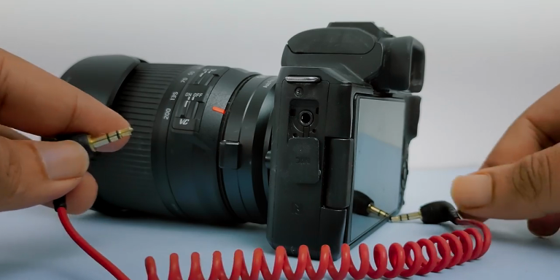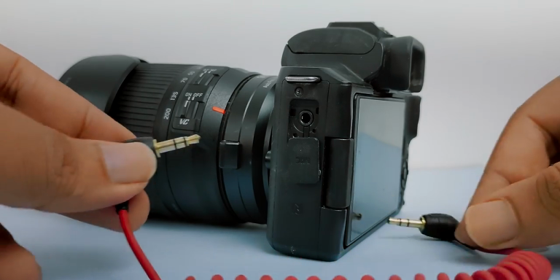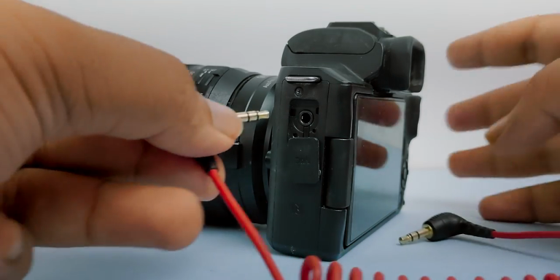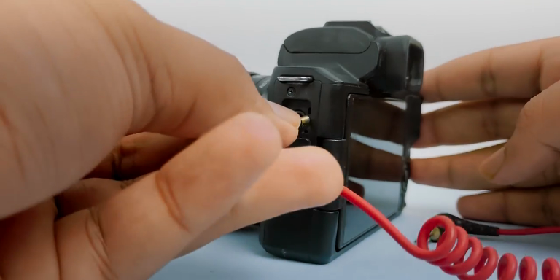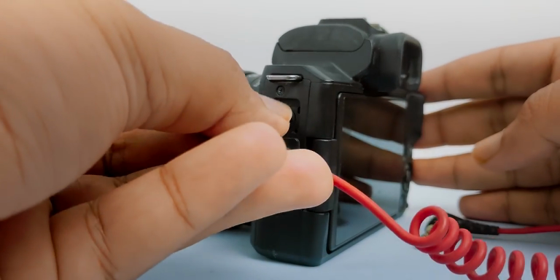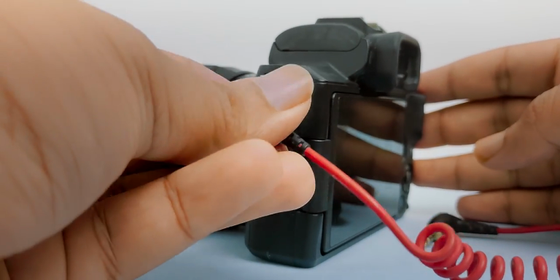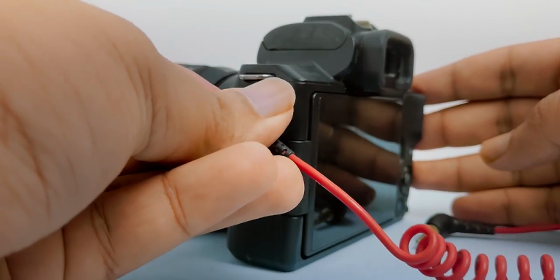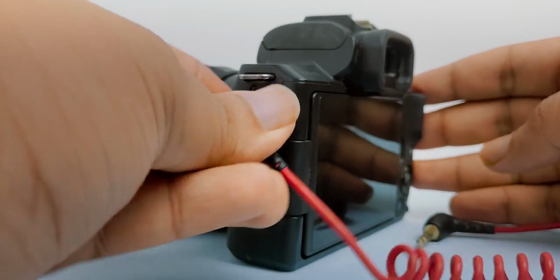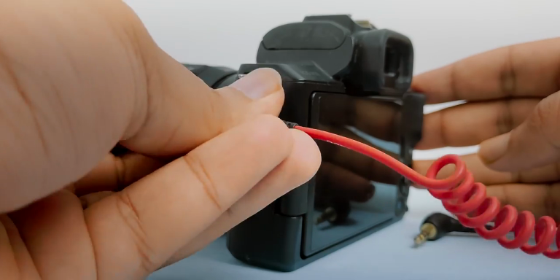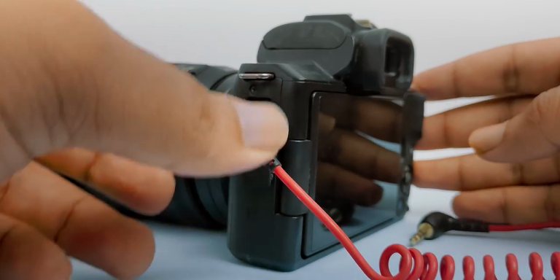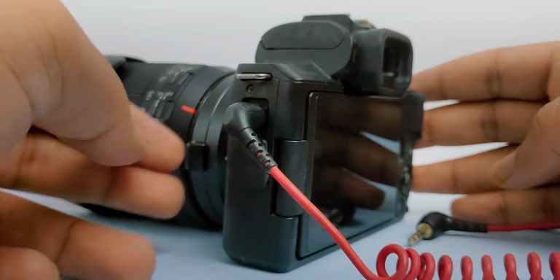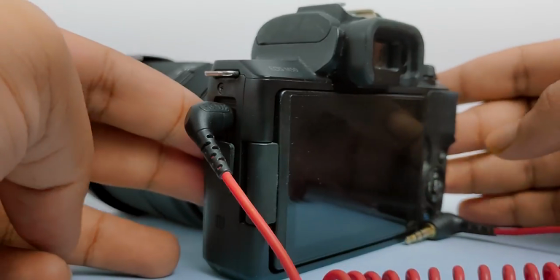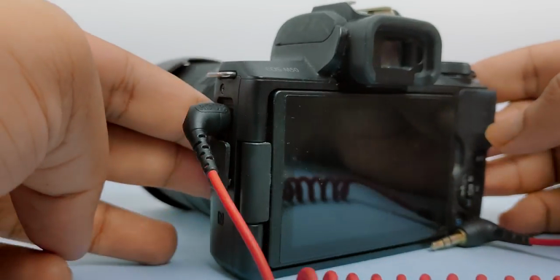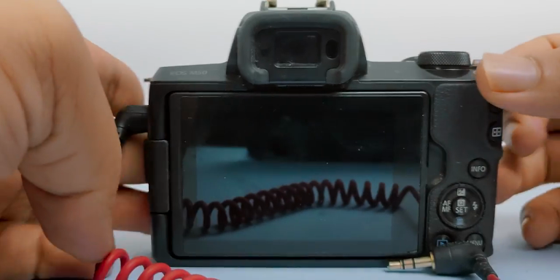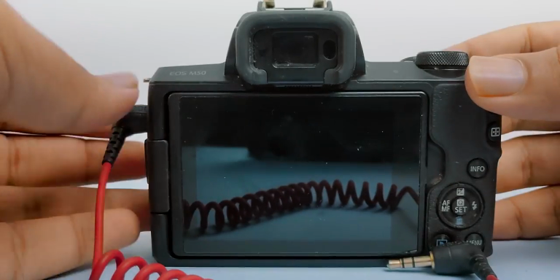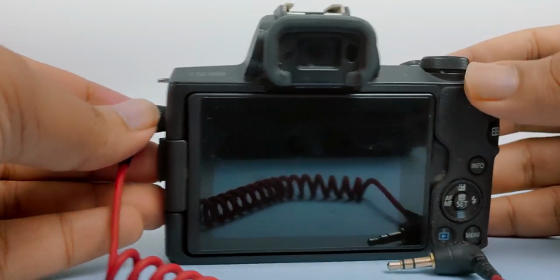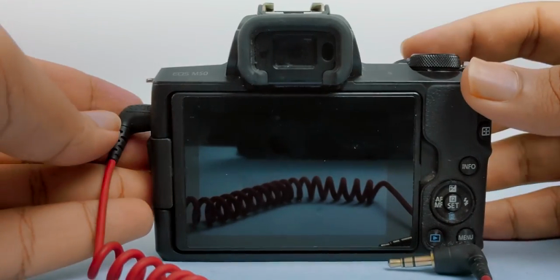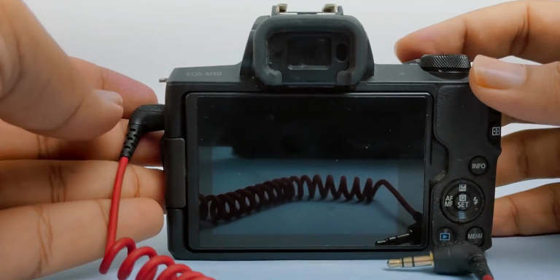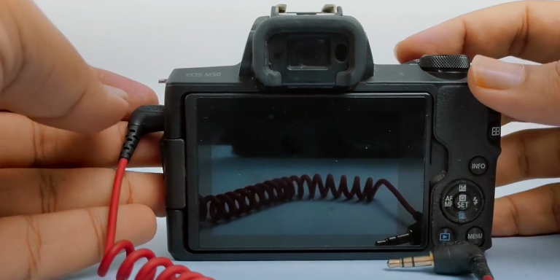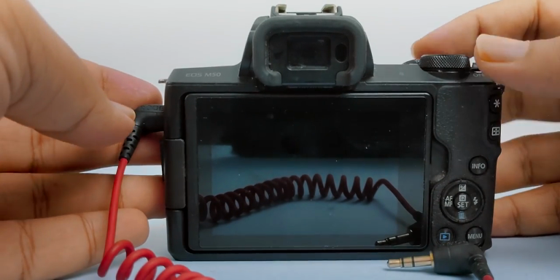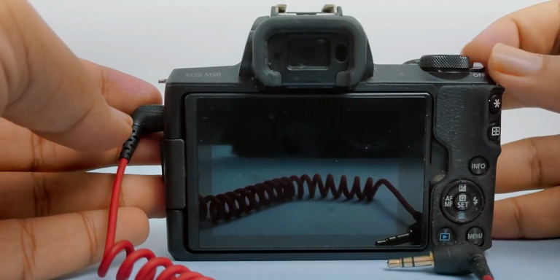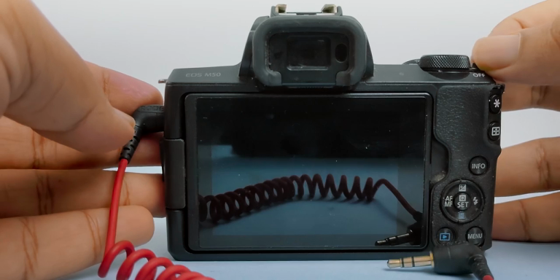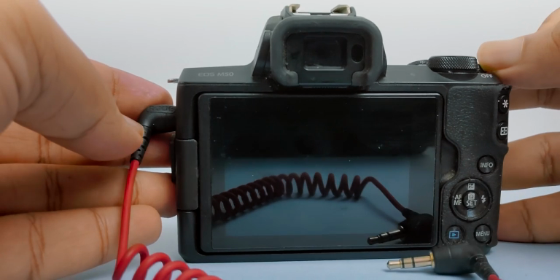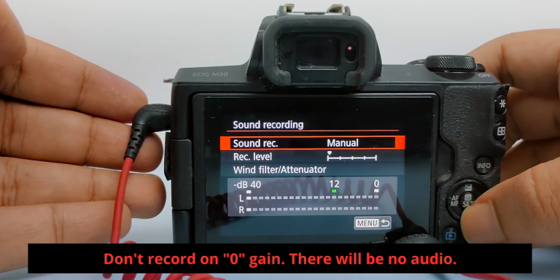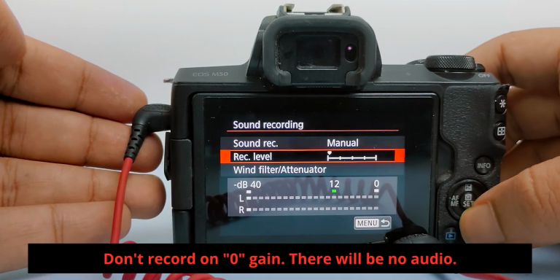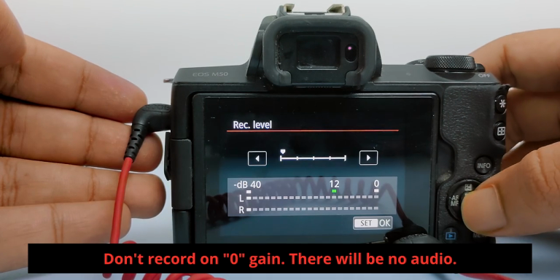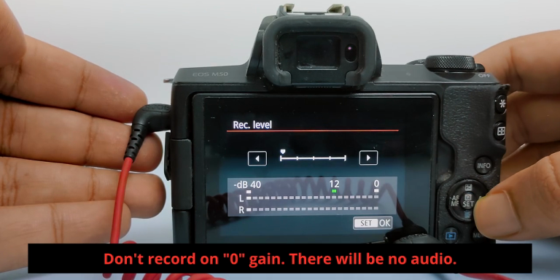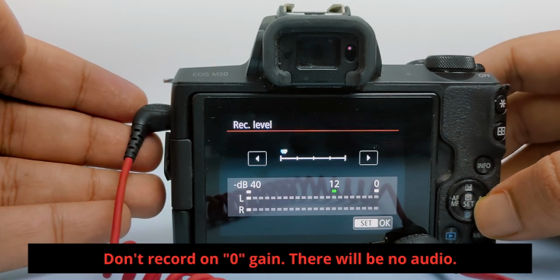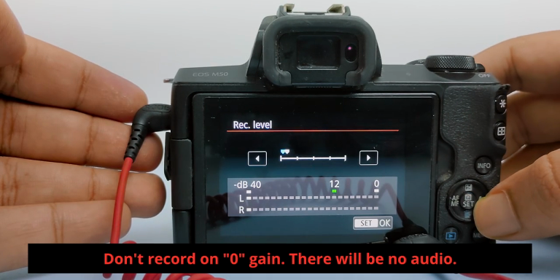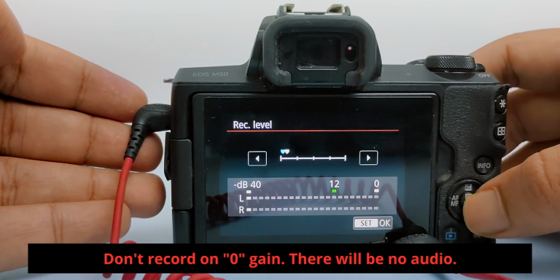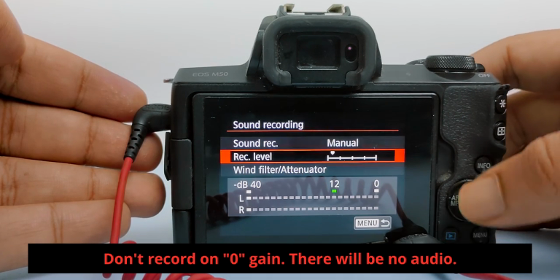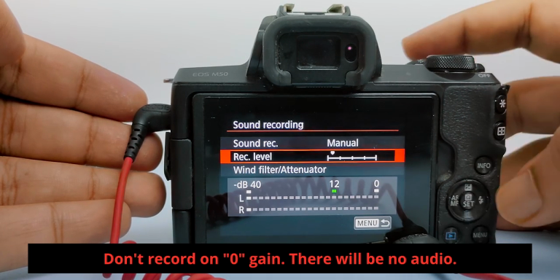To detect static noise, connect an aux cable without microphone to your camera. After that, on your camera, go to the sound recording settings. From there, just increase the gain.